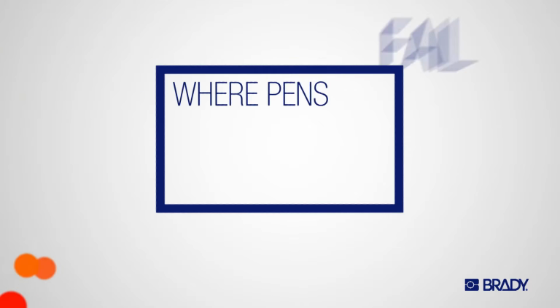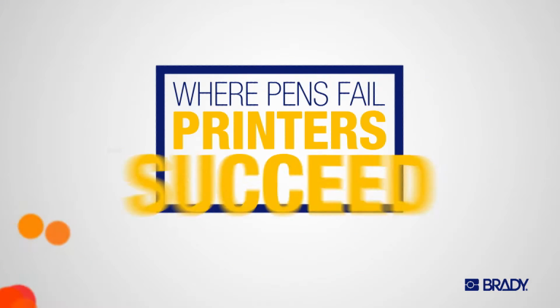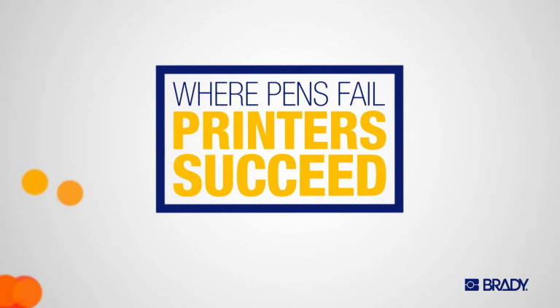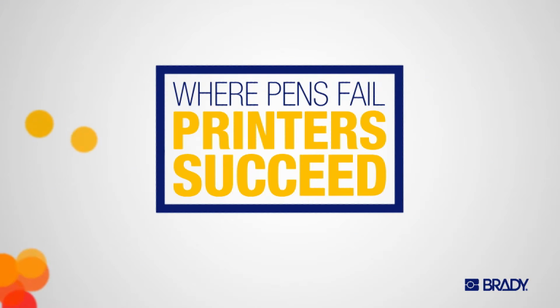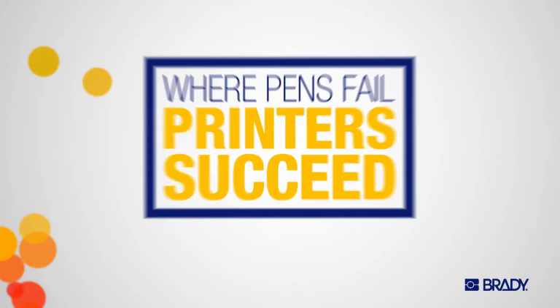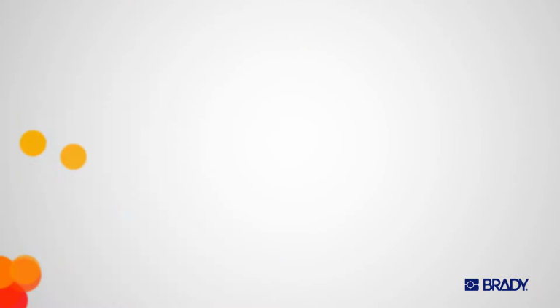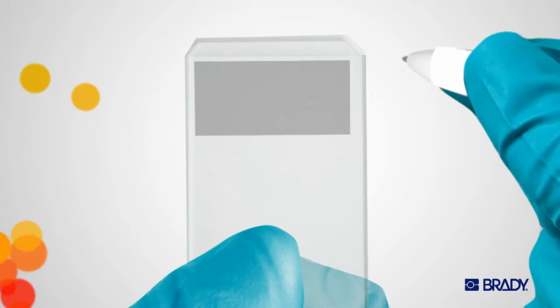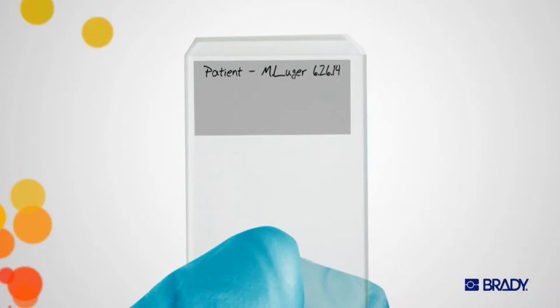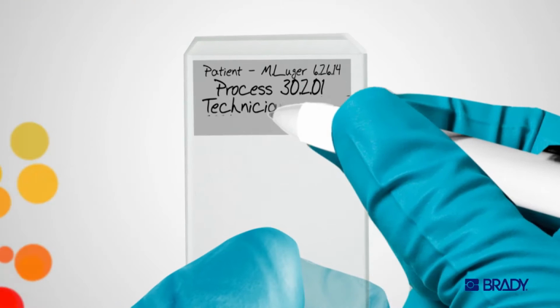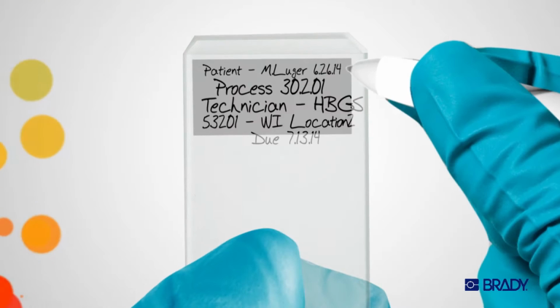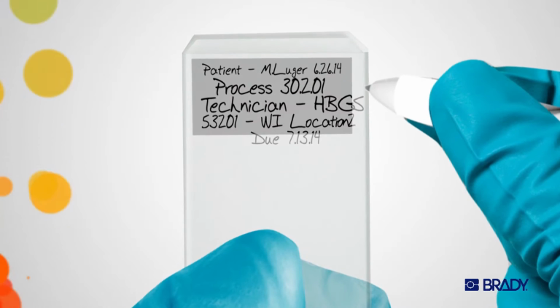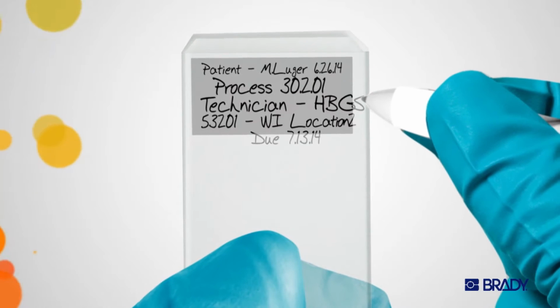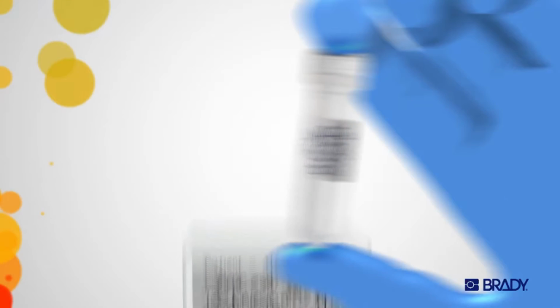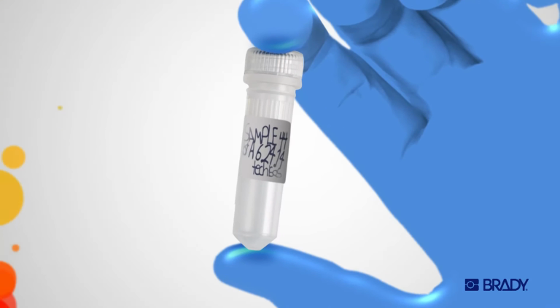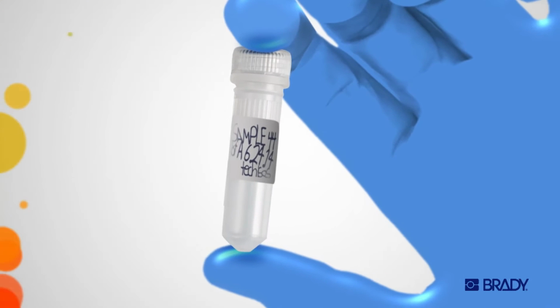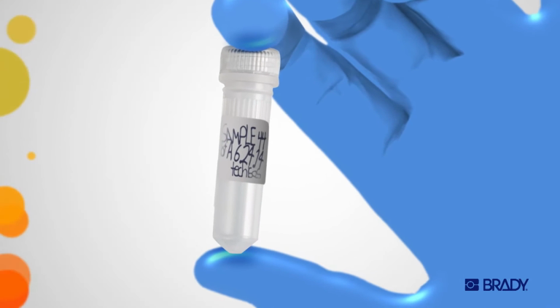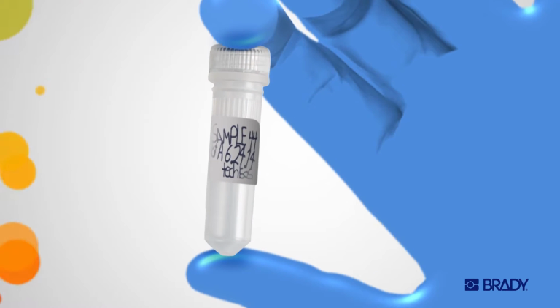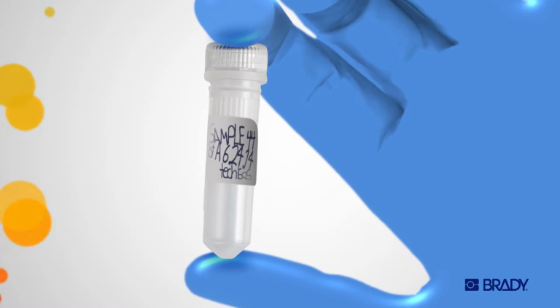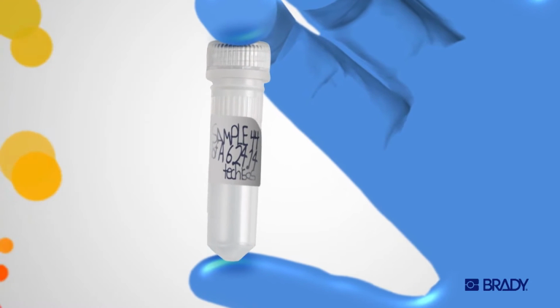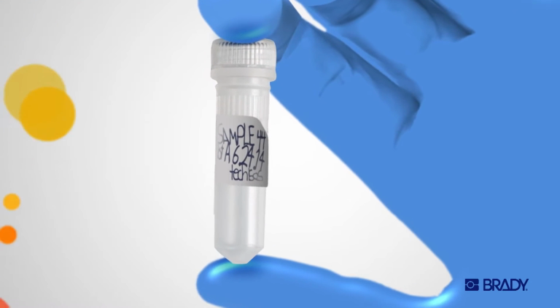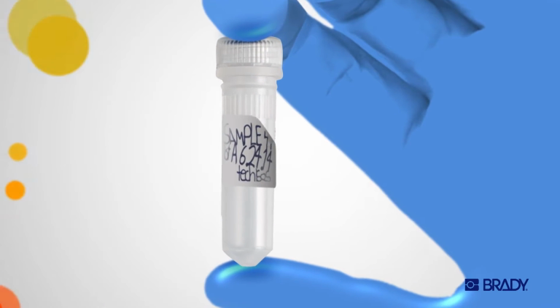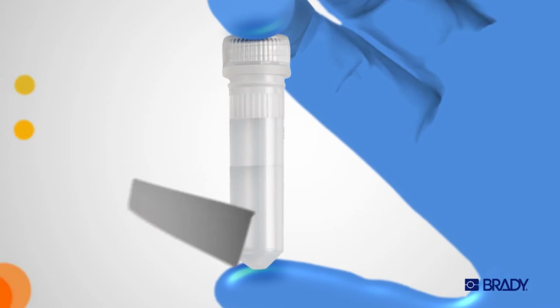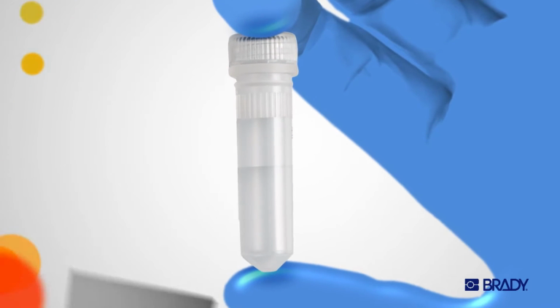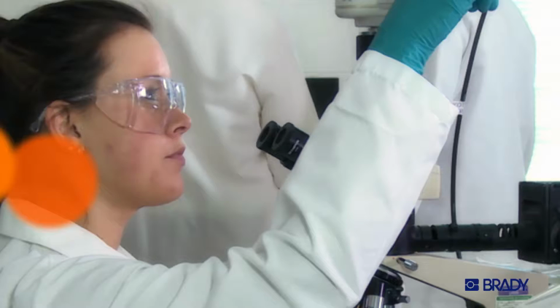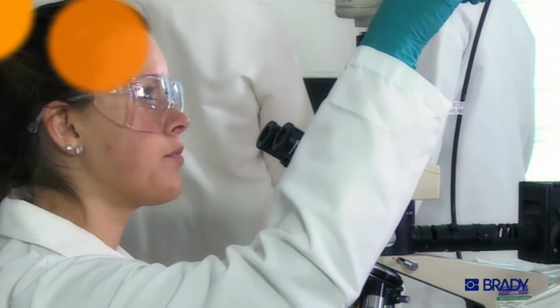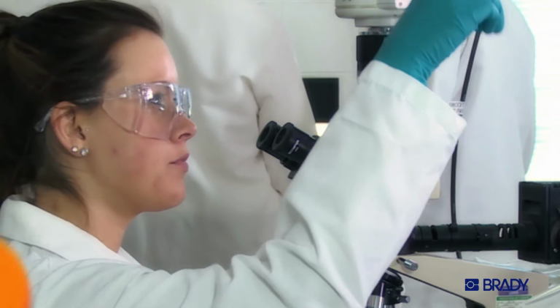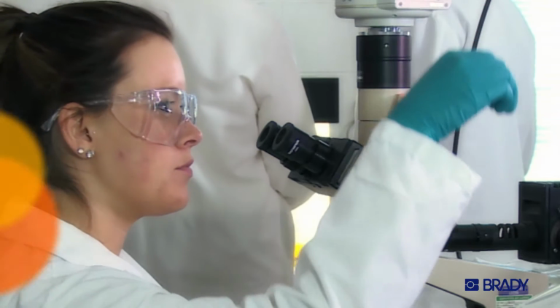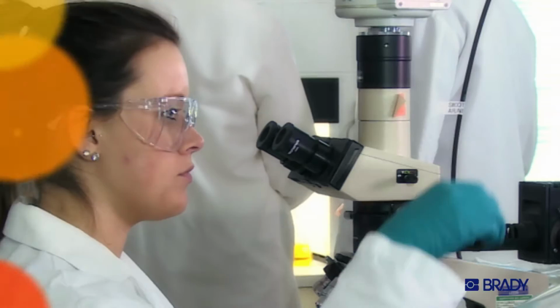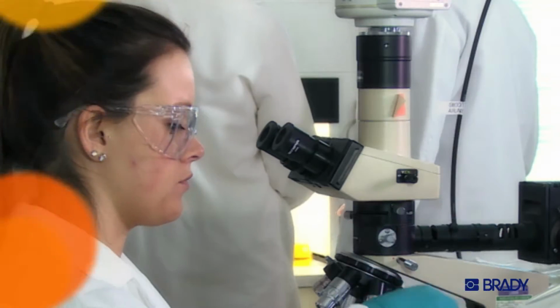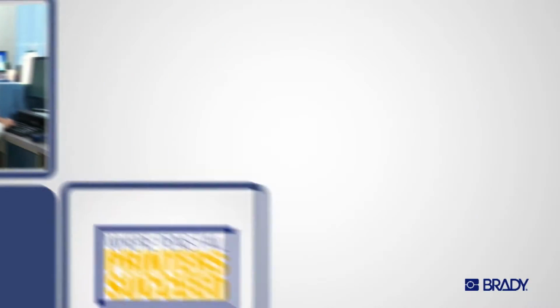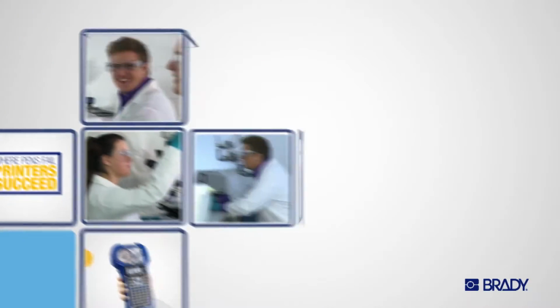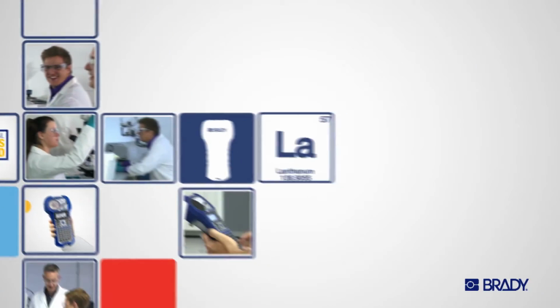Pens aren't perfect. You can't write everything you need, it's tough to read, and sometimes it just disappears. That shouldn't impact the integrity of your lab.